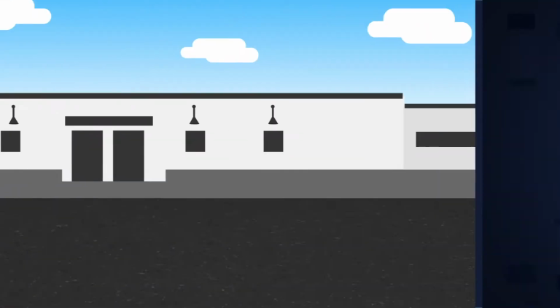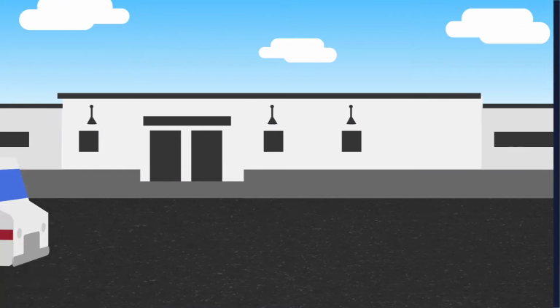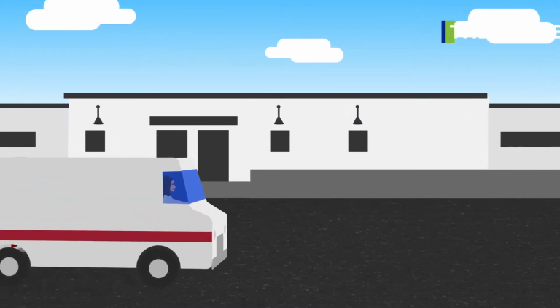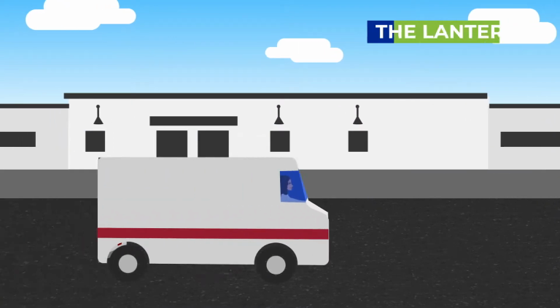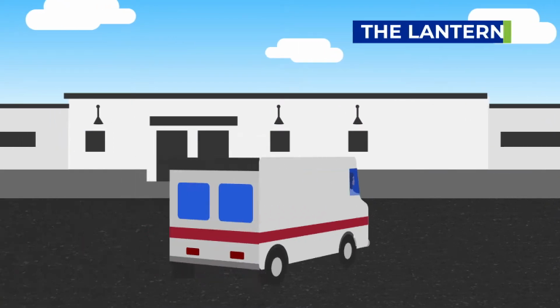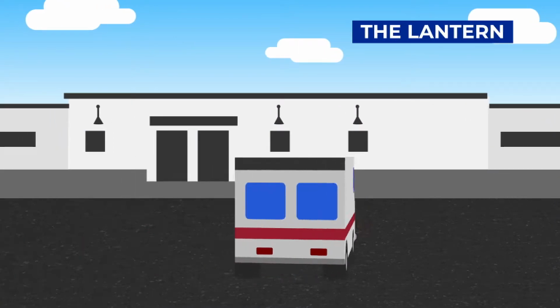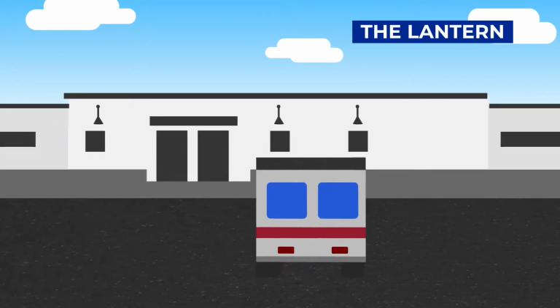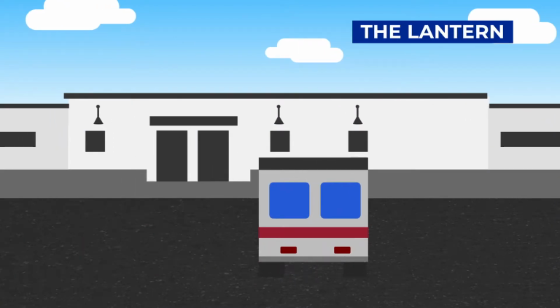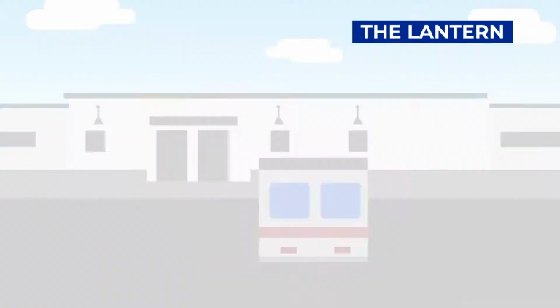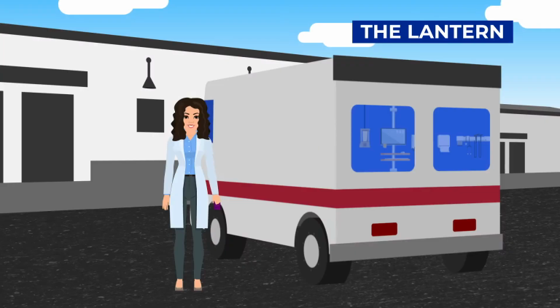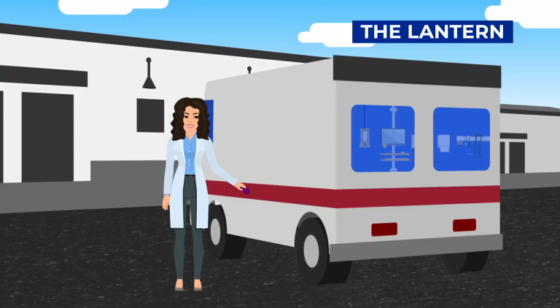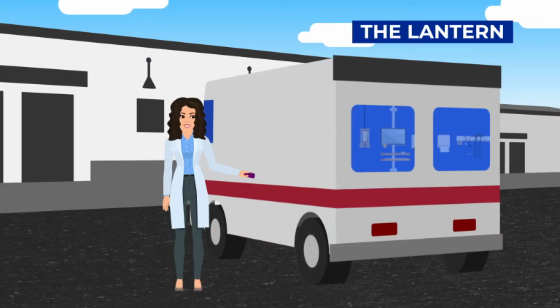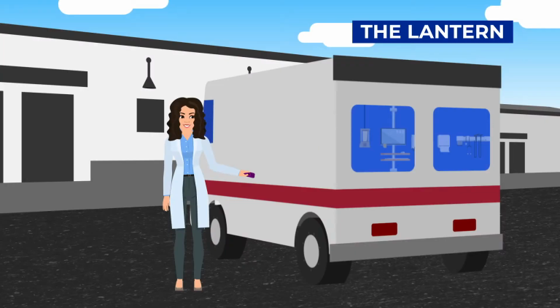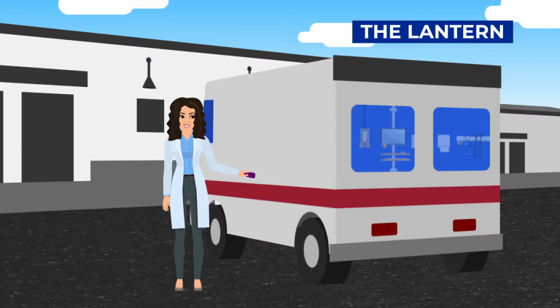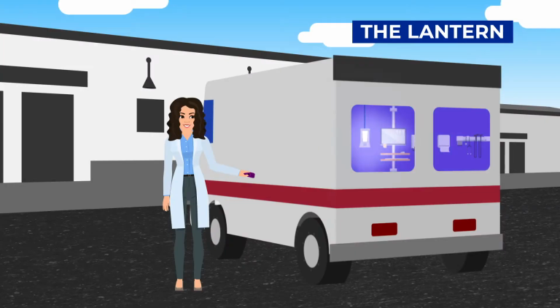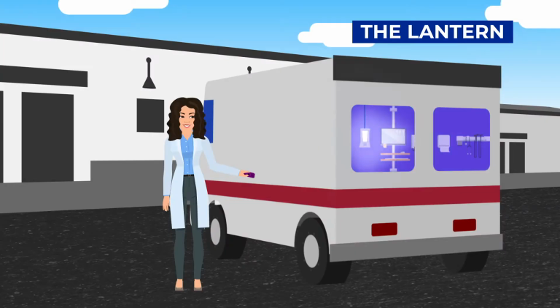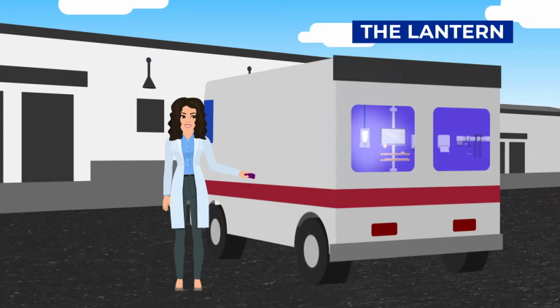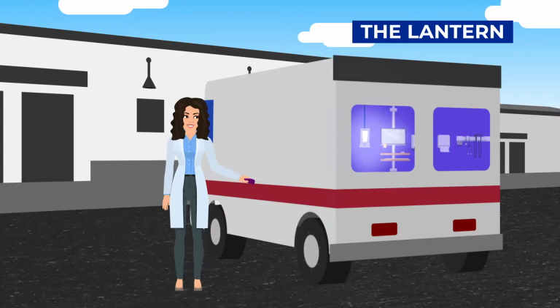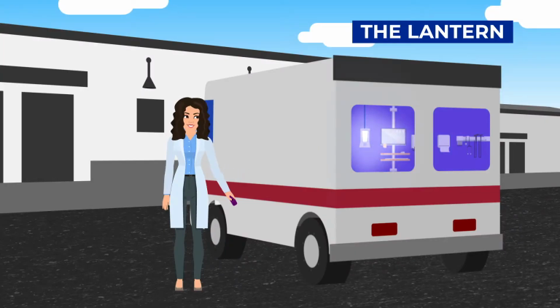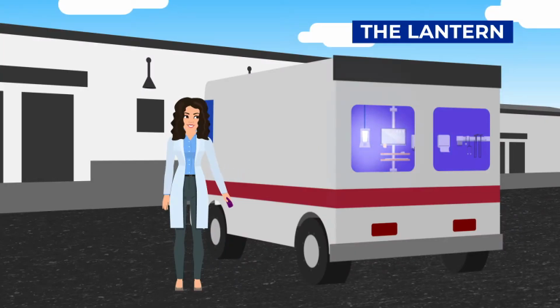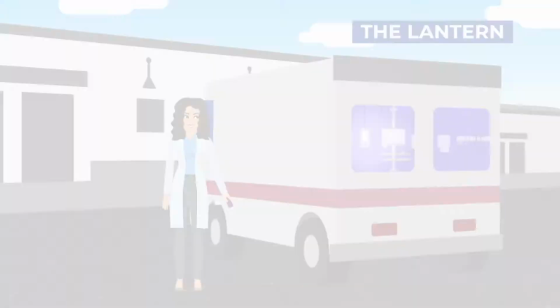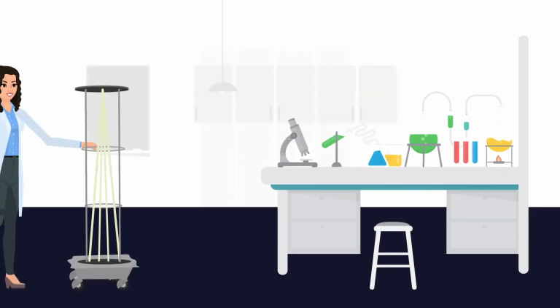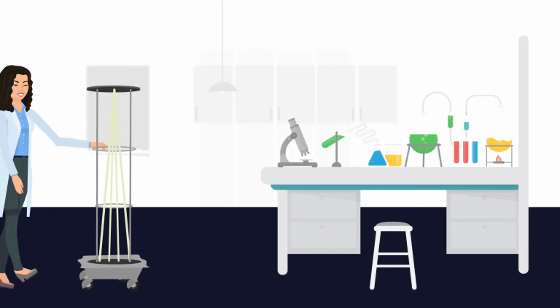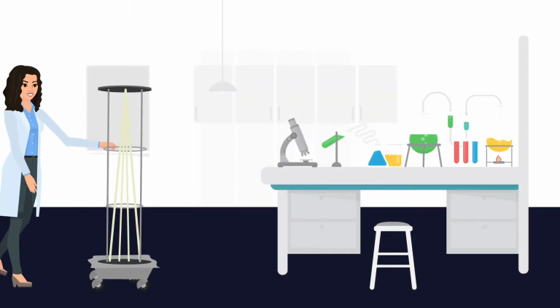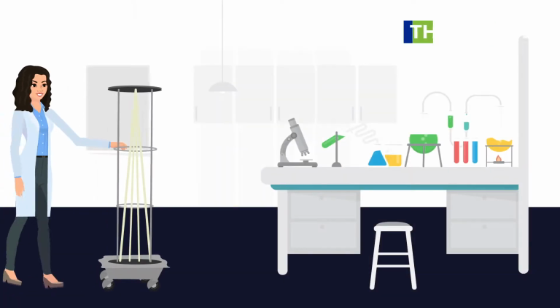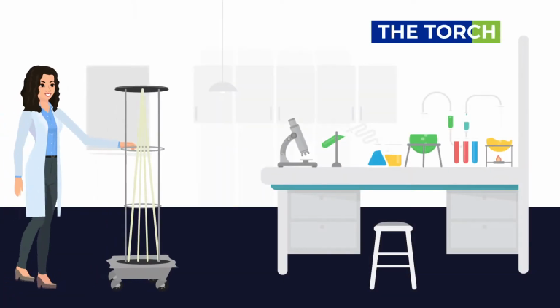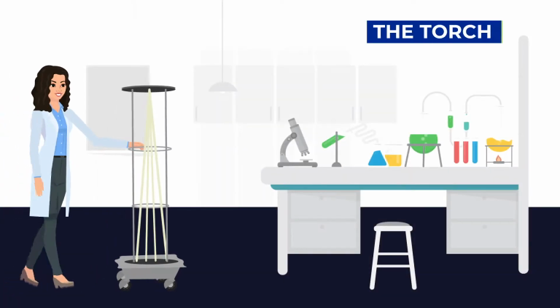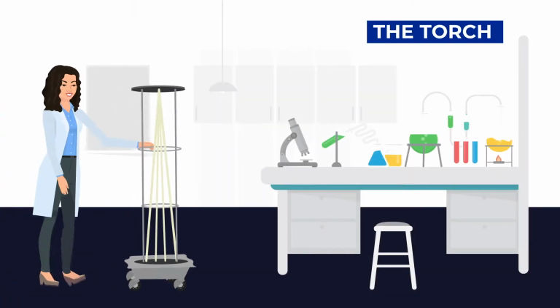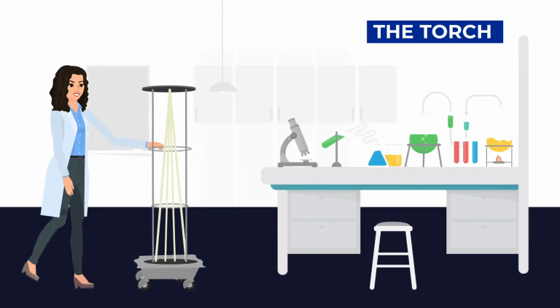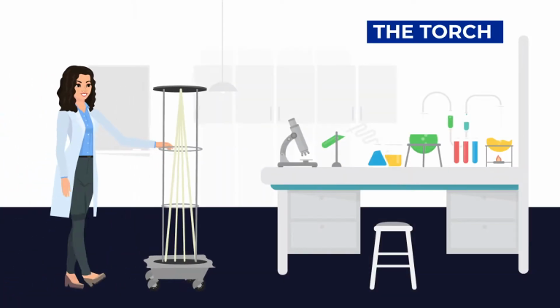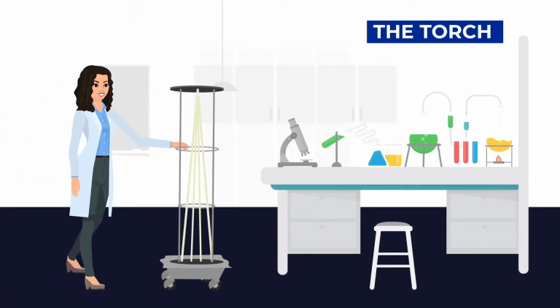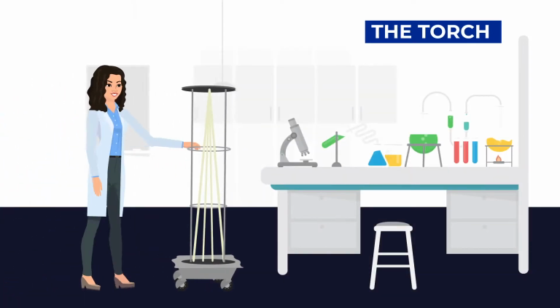The lantern can sit or hang for a quick kill in small spaces. Use the torch as a portable room disinfection device.